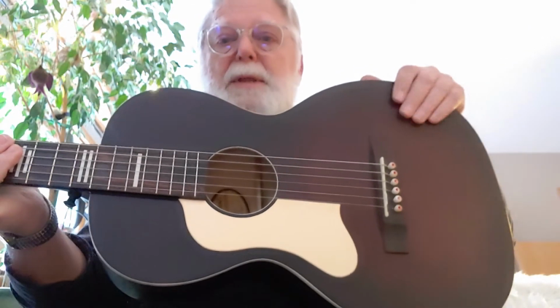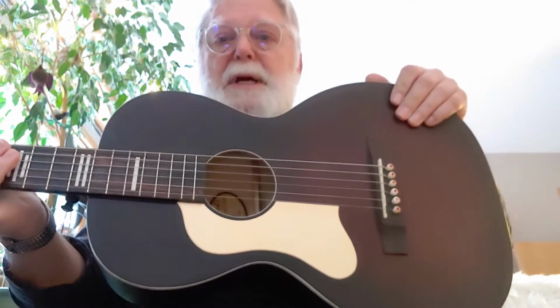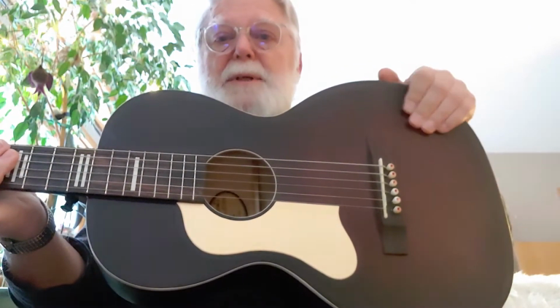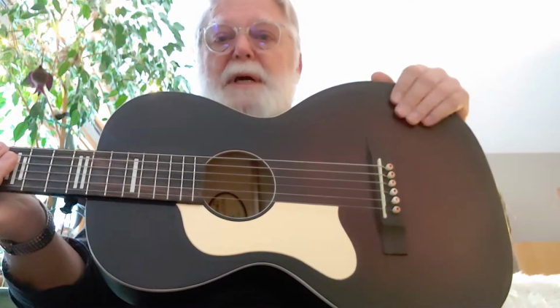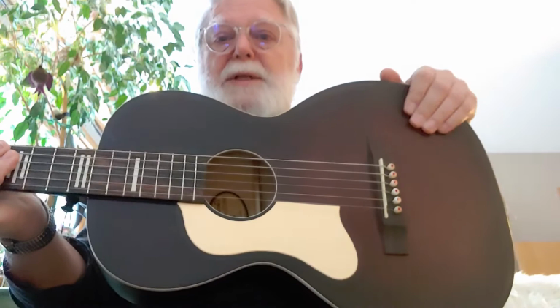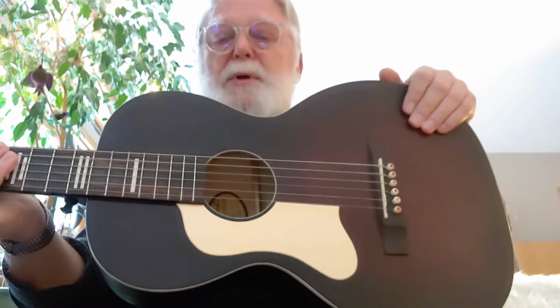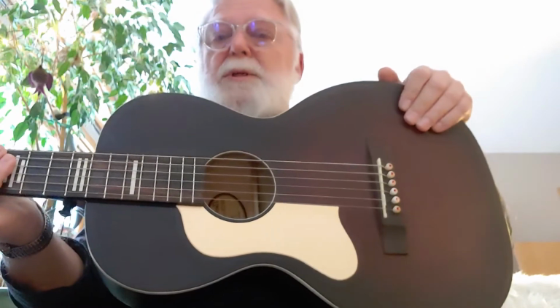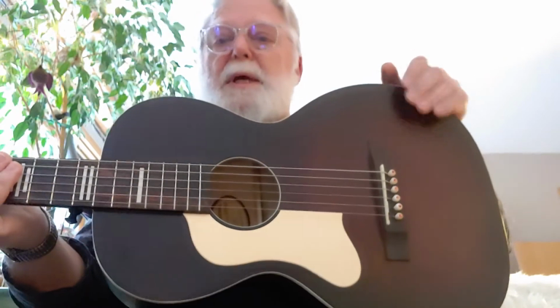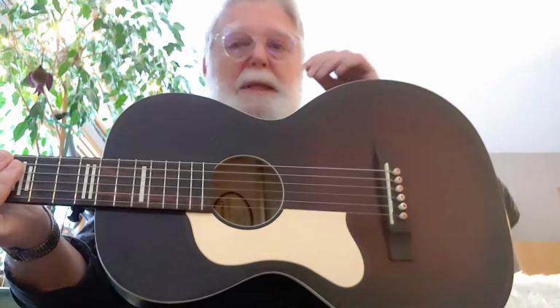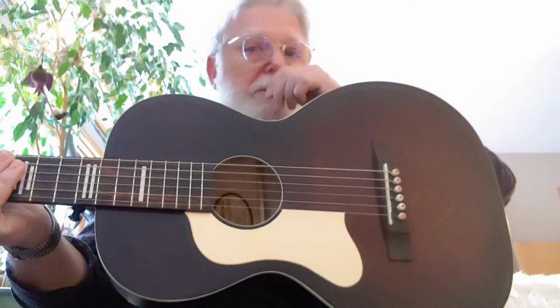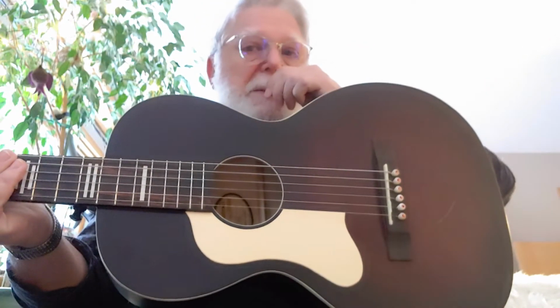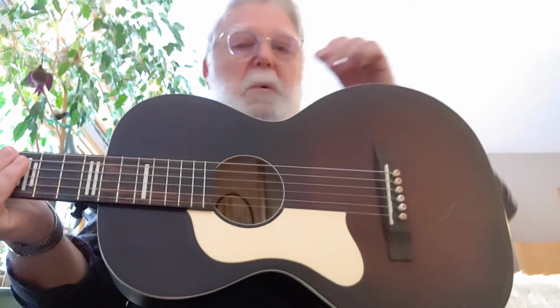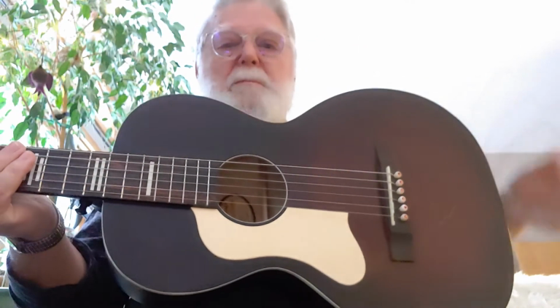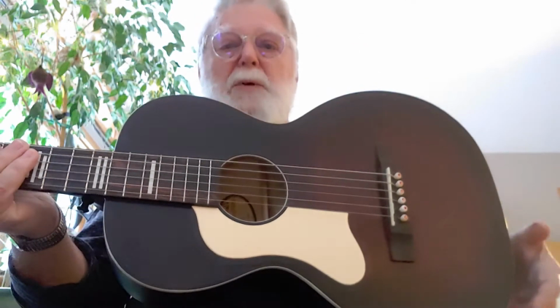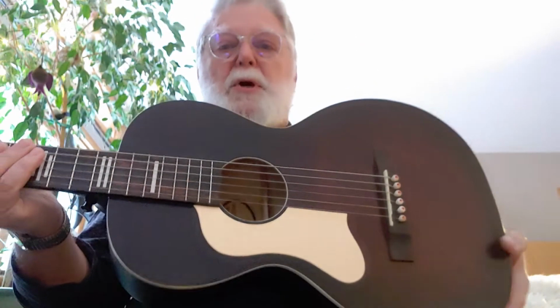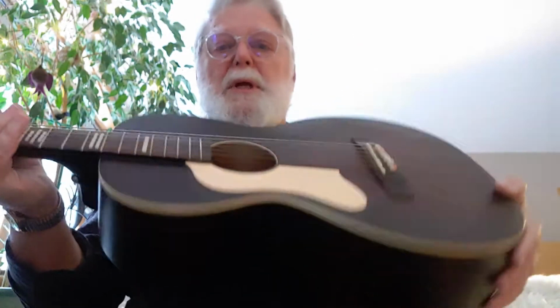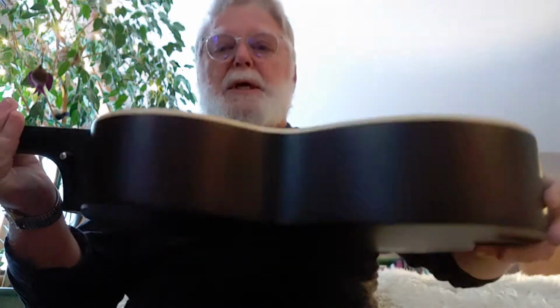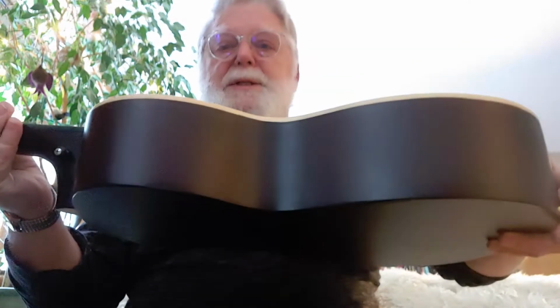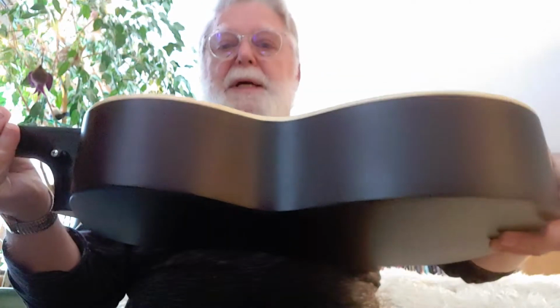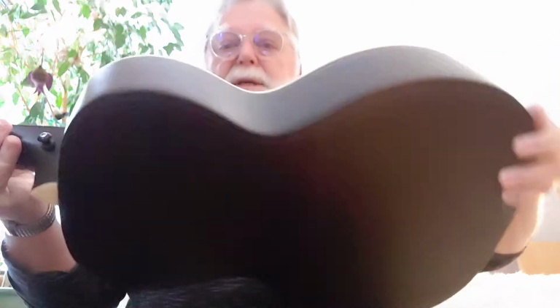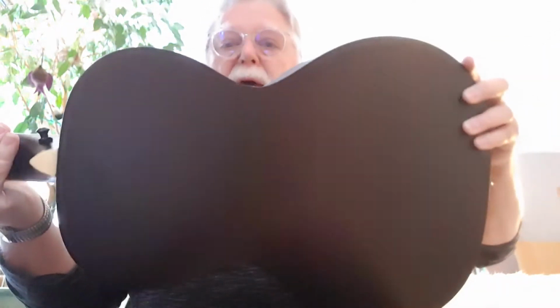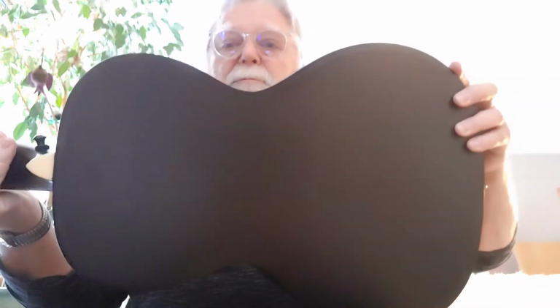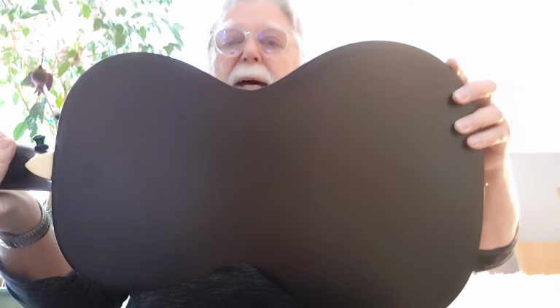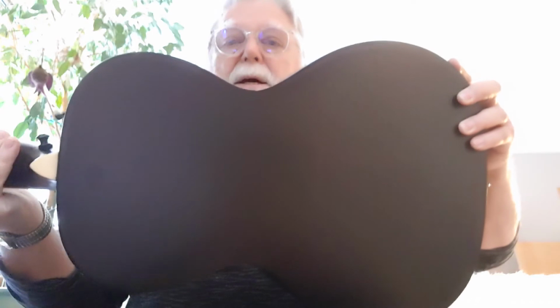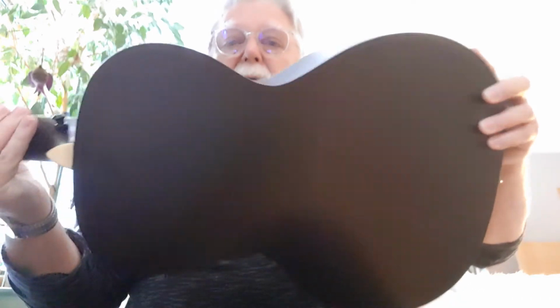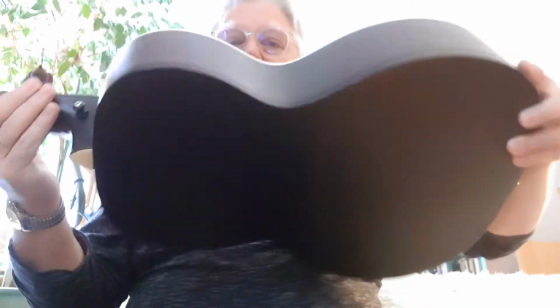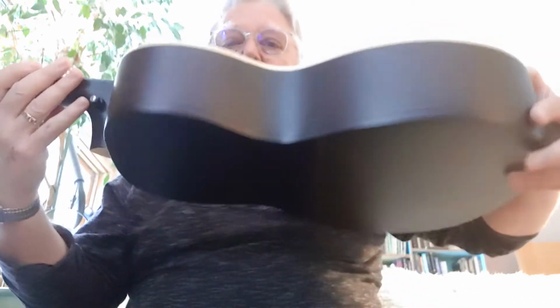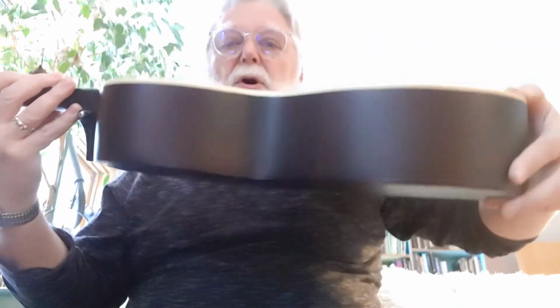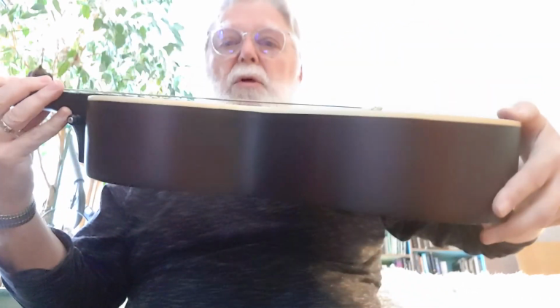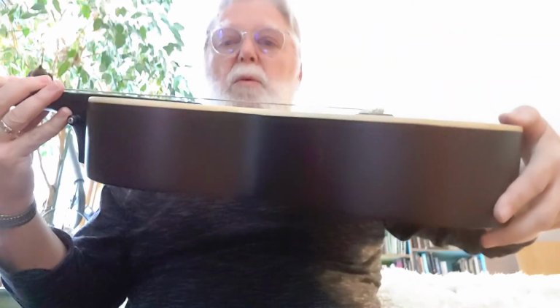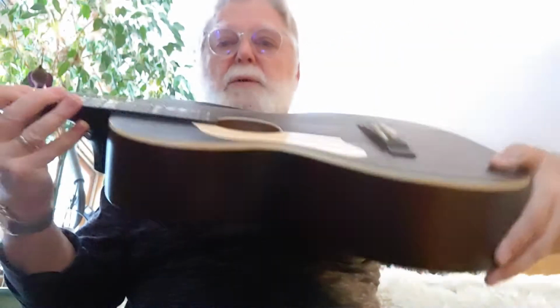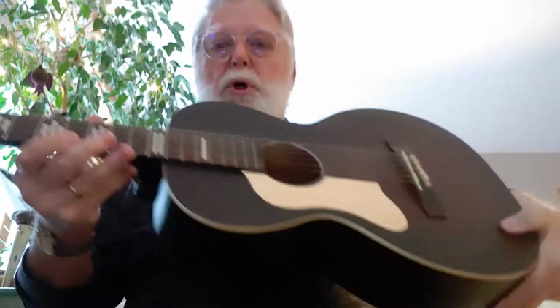The top is solid spruce that gives it a warm, mellow tone. Sides and back are what they call whitewood.